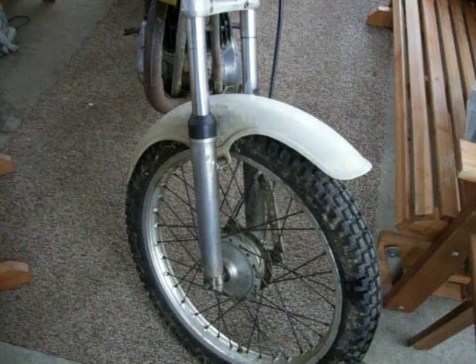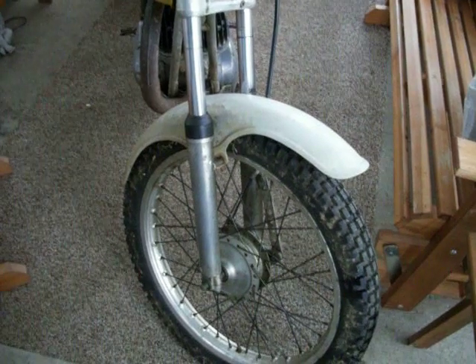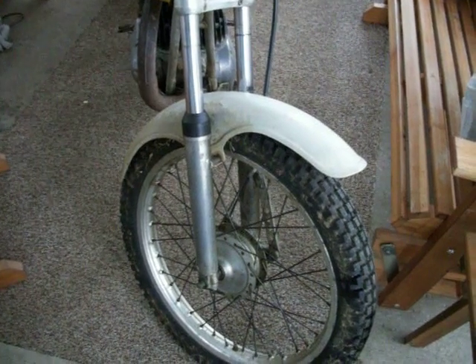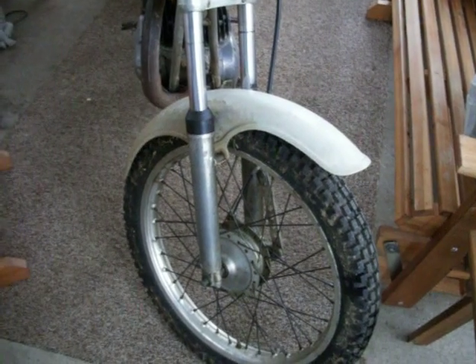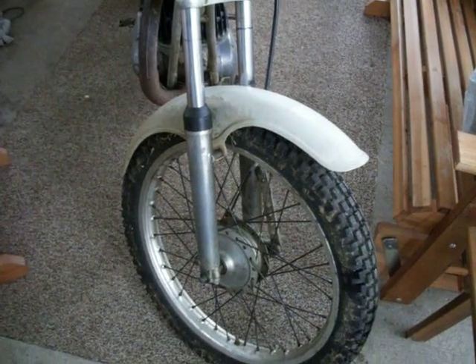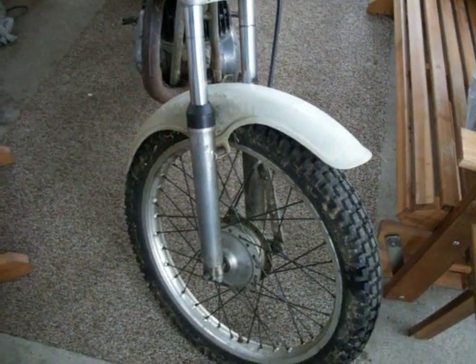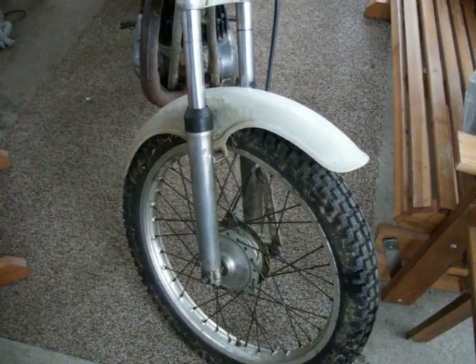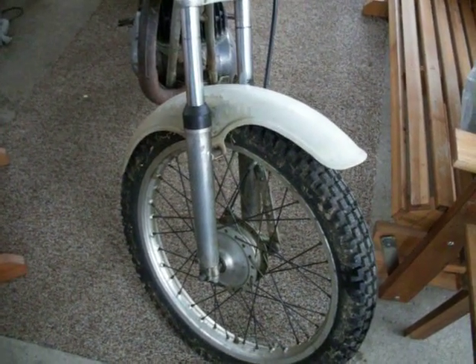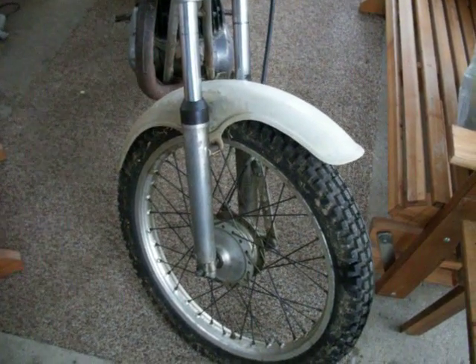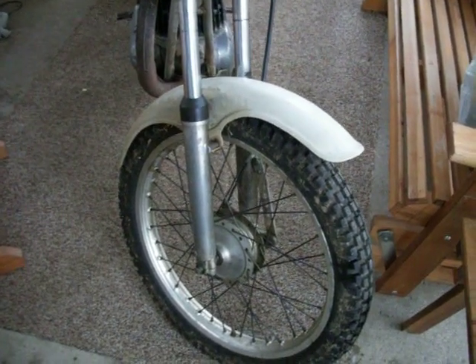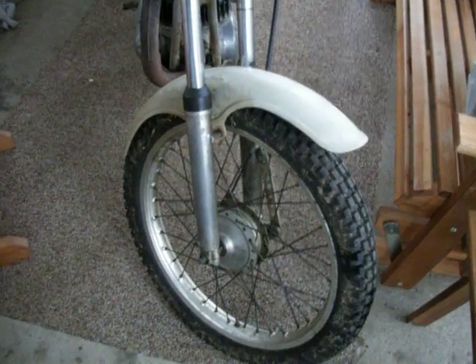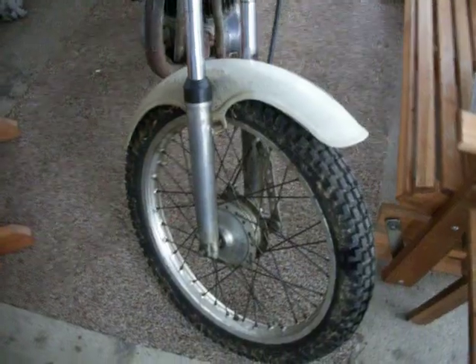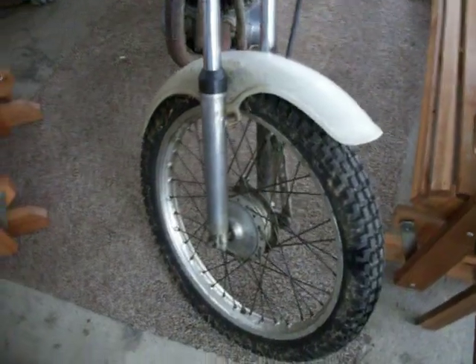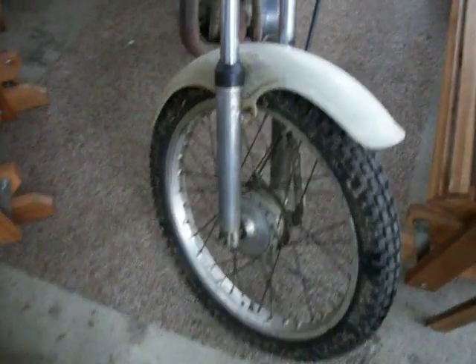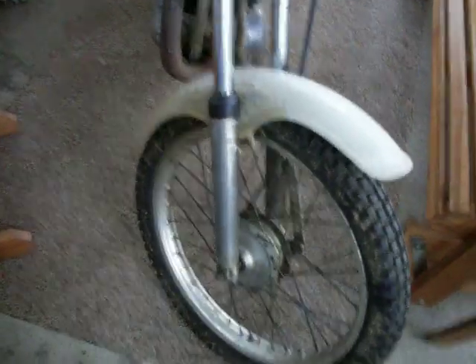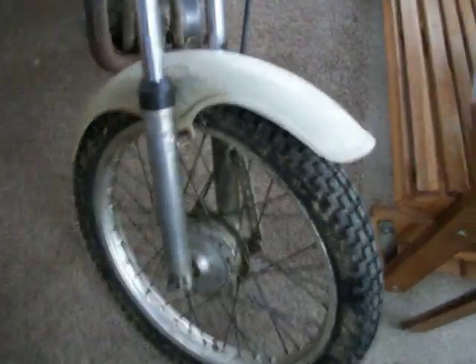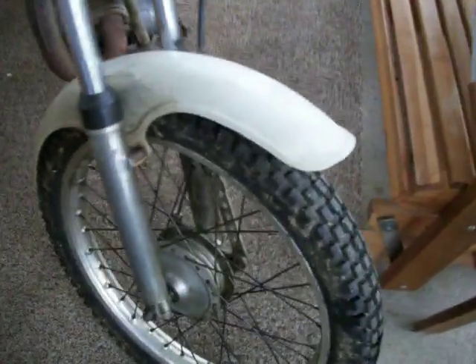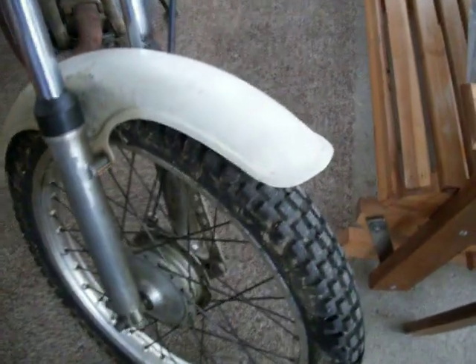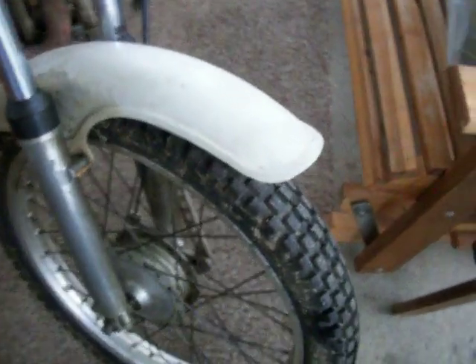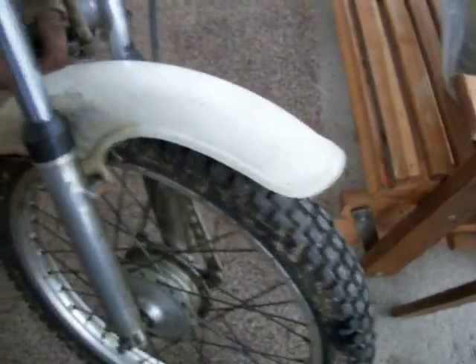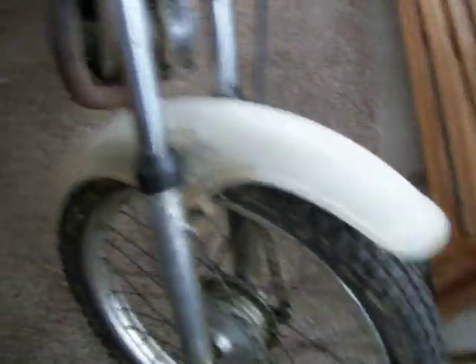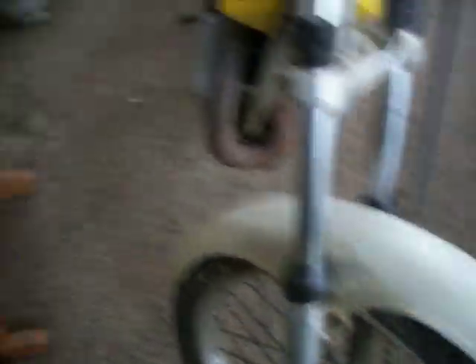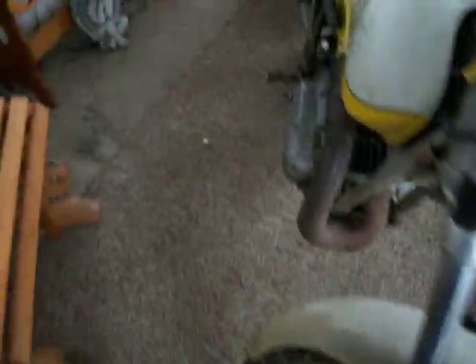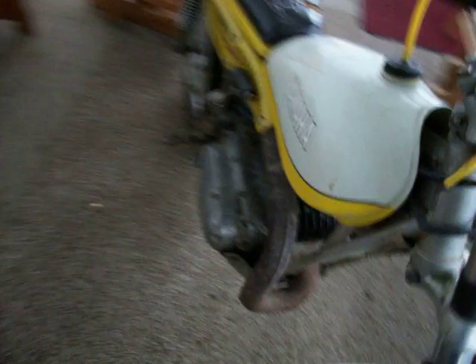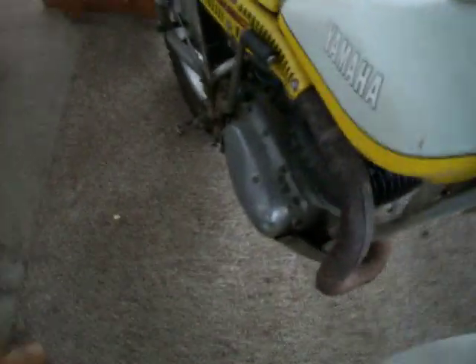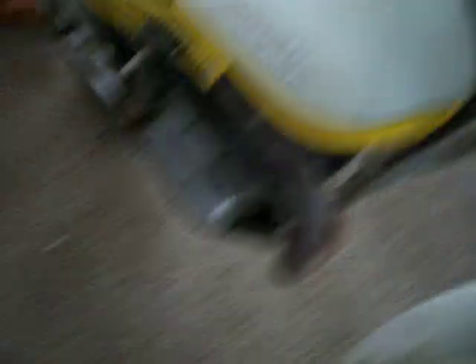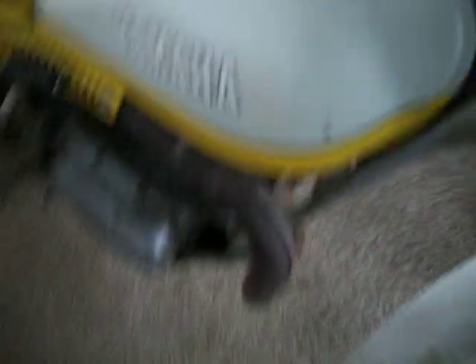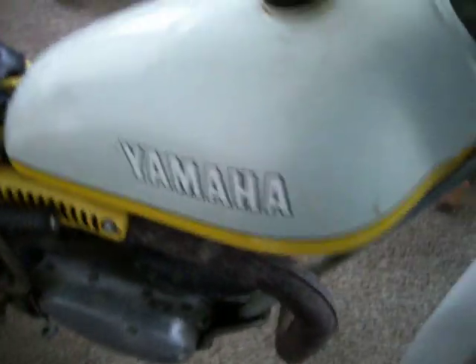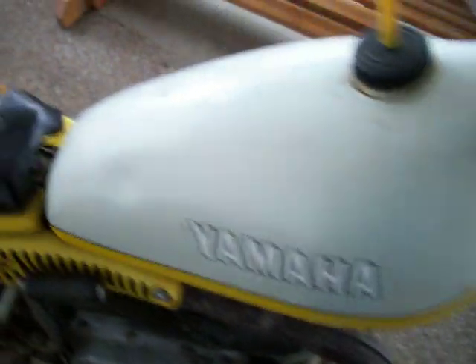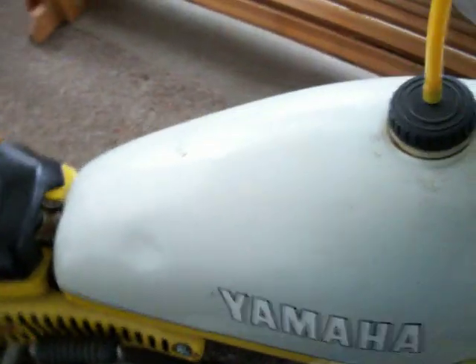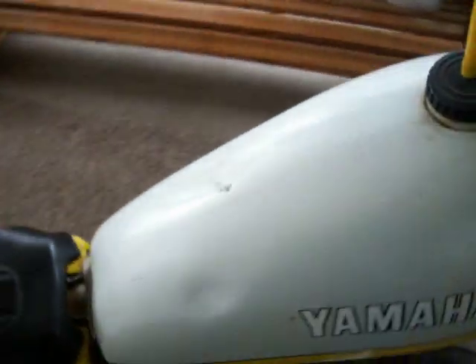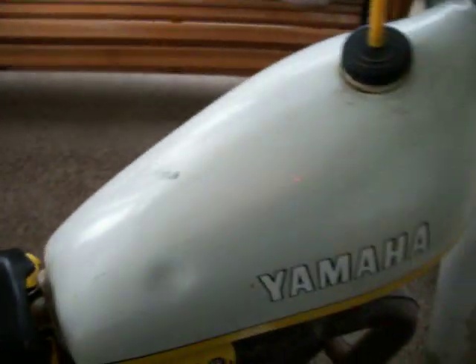This is a short video of my 1974 Yamaha TY250 Trials Bike. It has new tires, front and rear. It has a new piston, new rings, new chain, new sprockets.